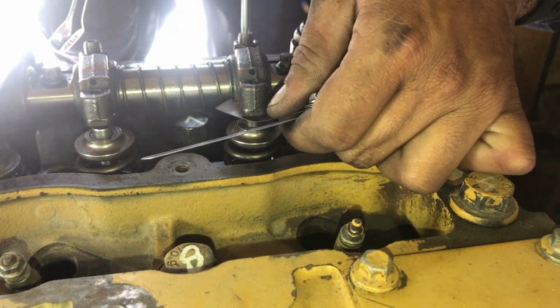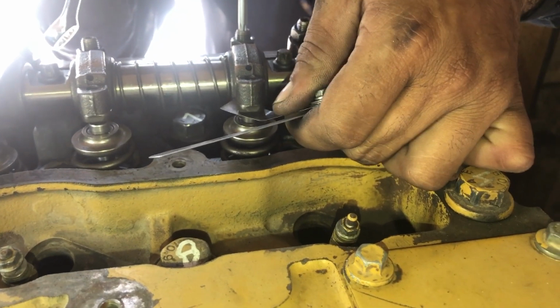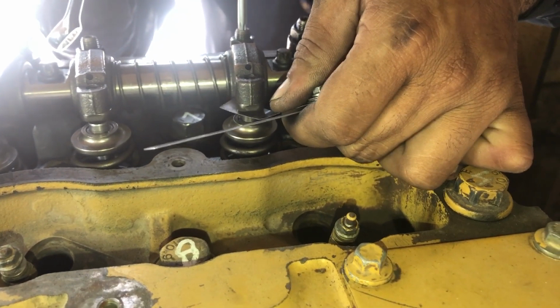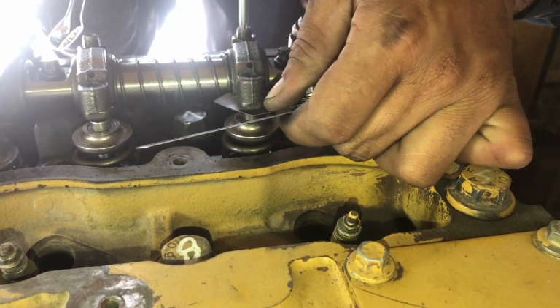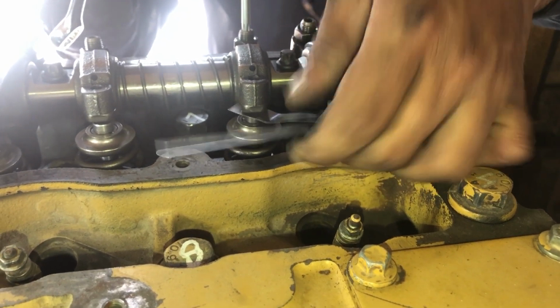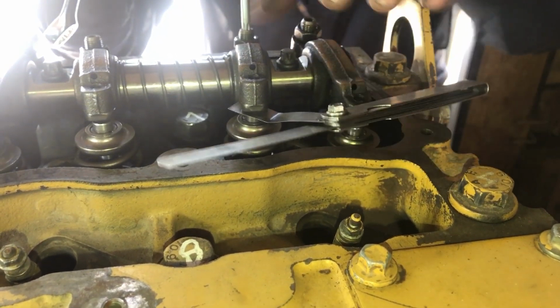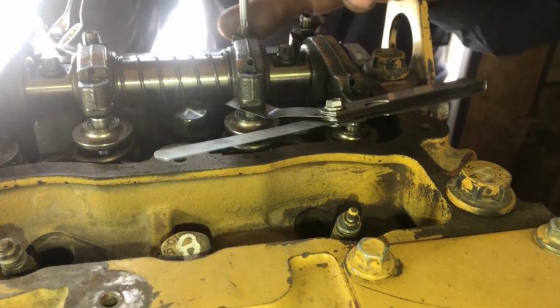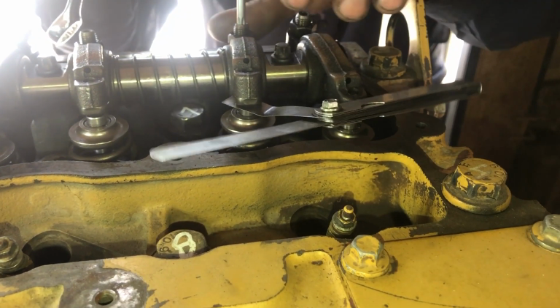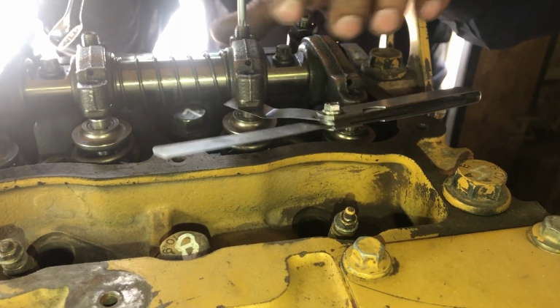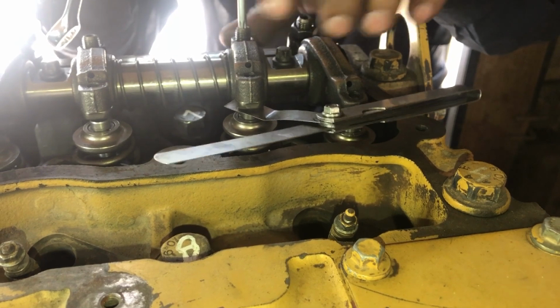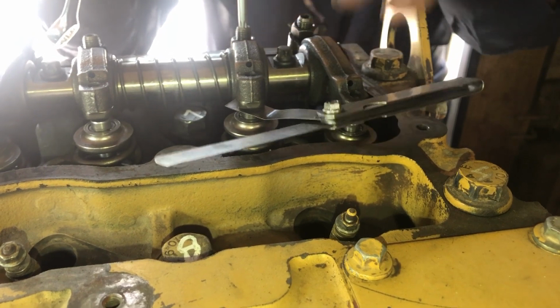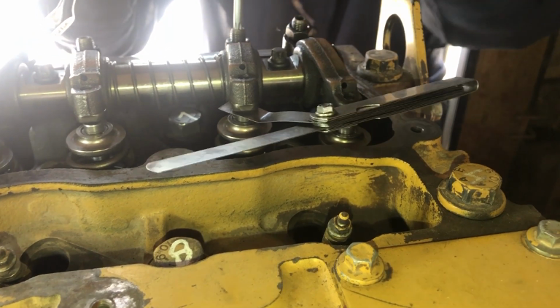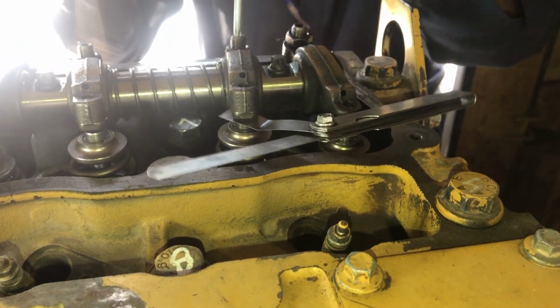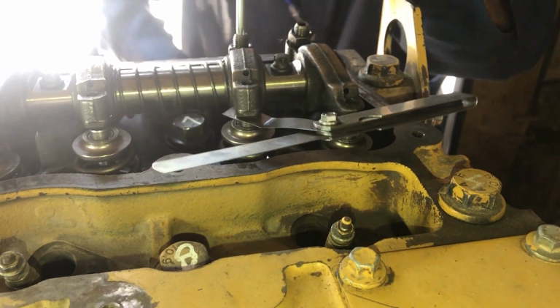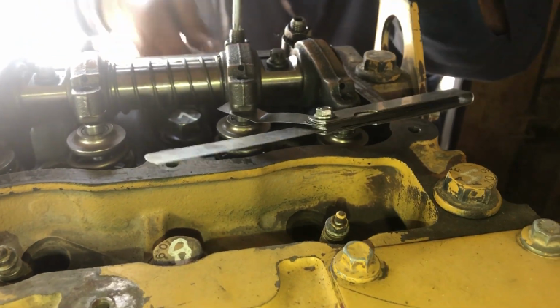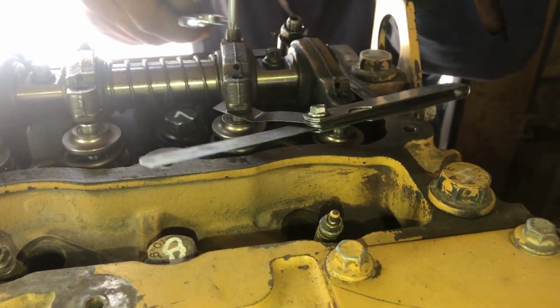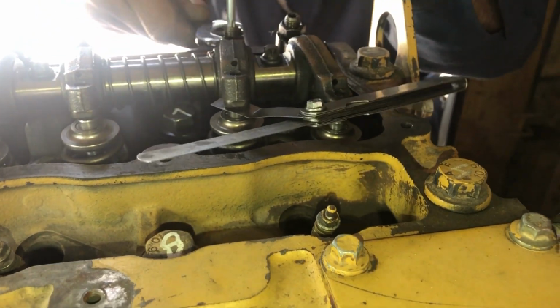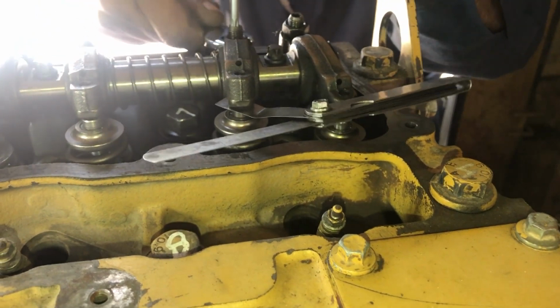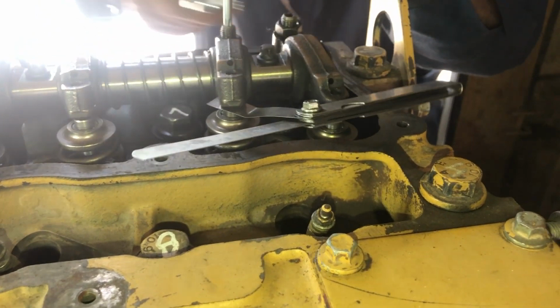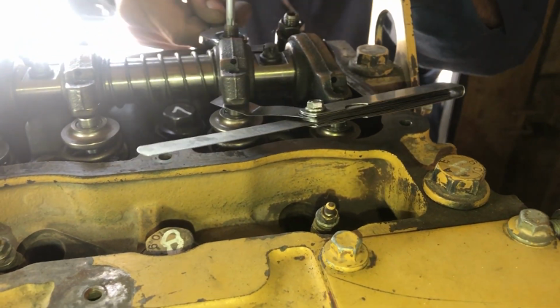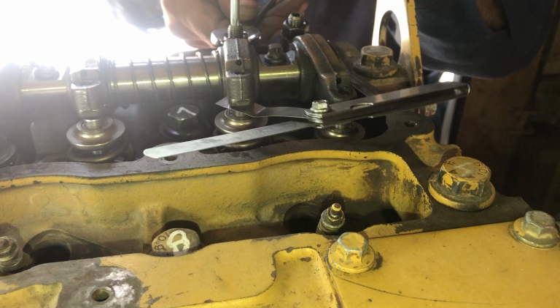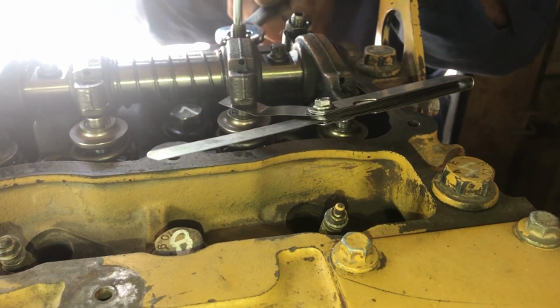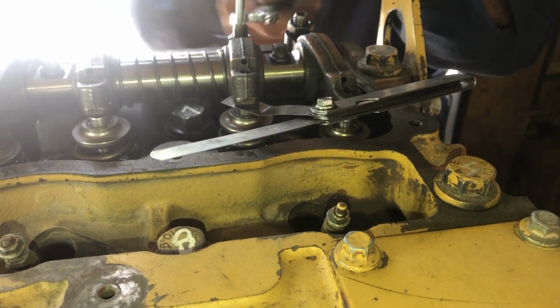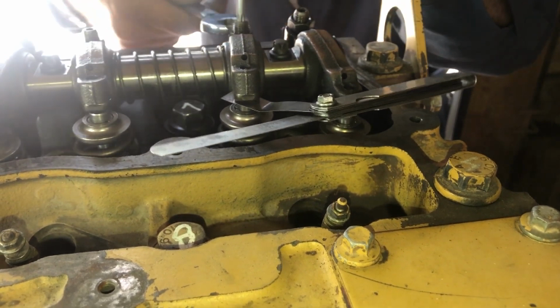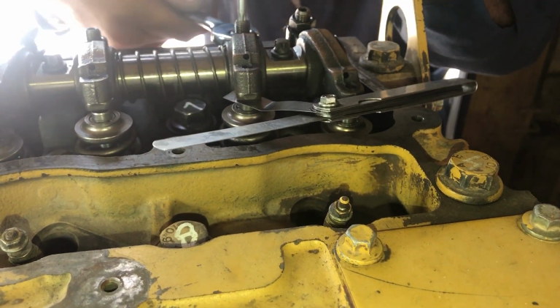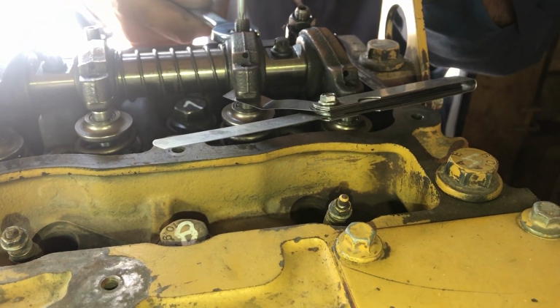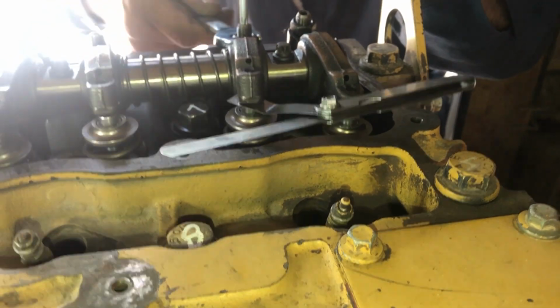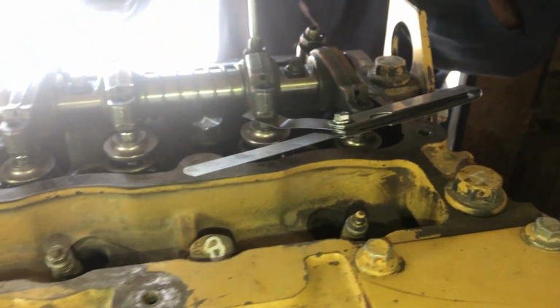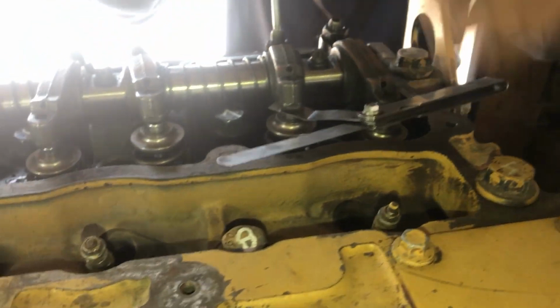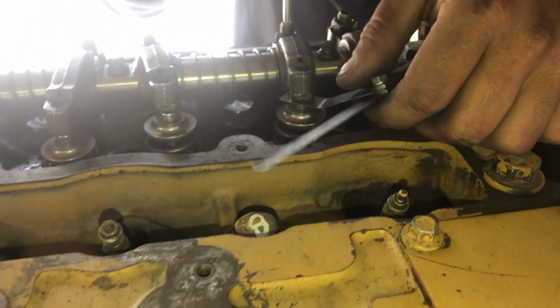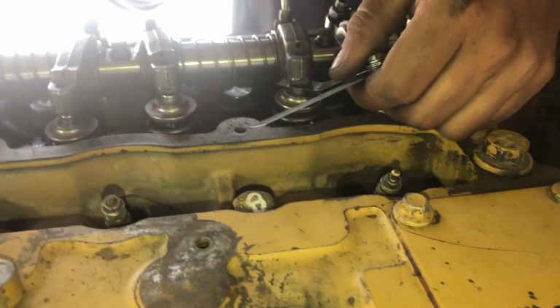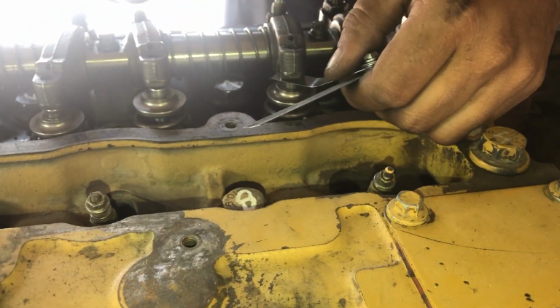This is the intake valve of number 3 cylinder and valve clearance for the intake valve is 0.20 mm.